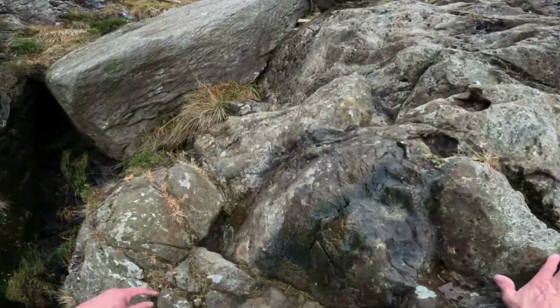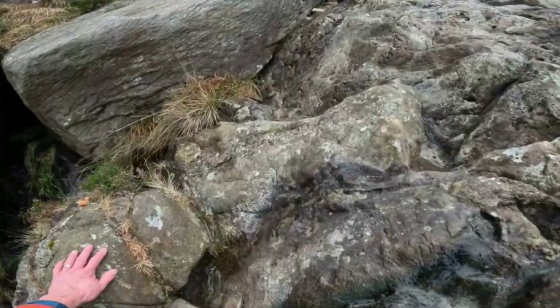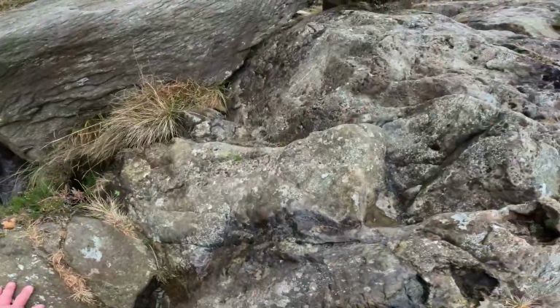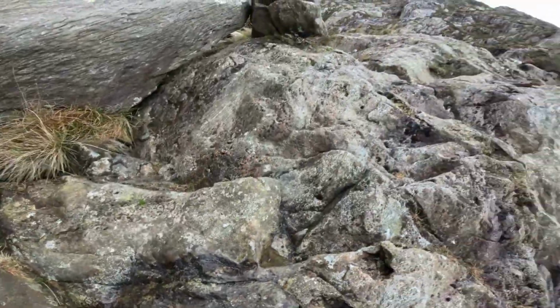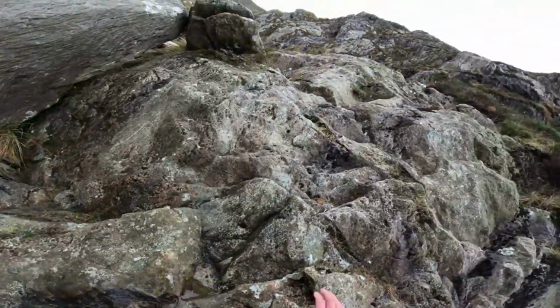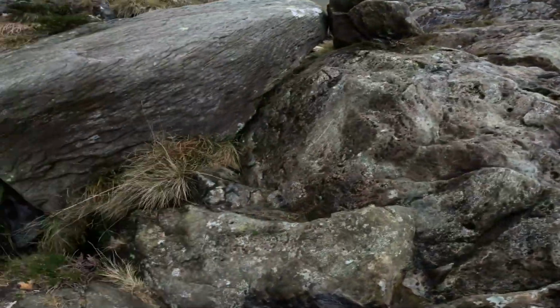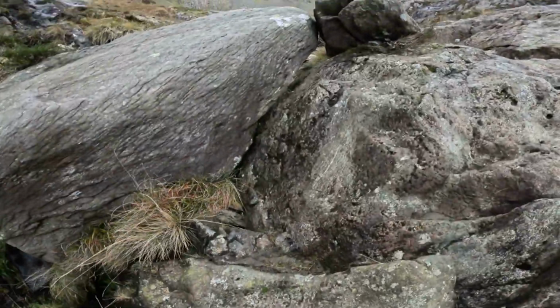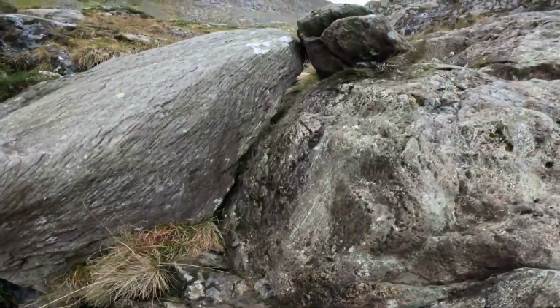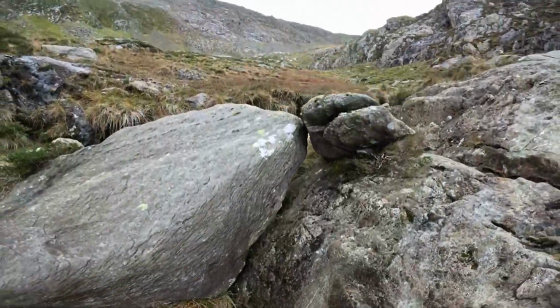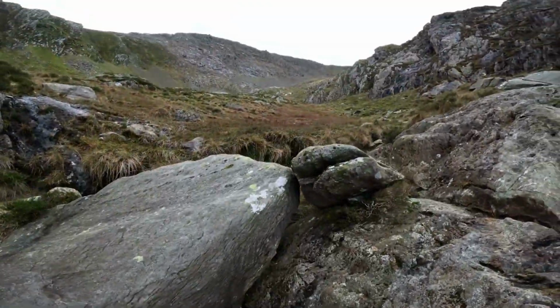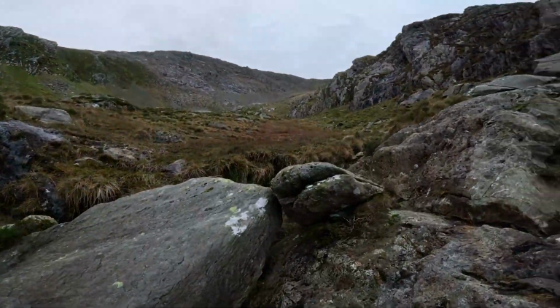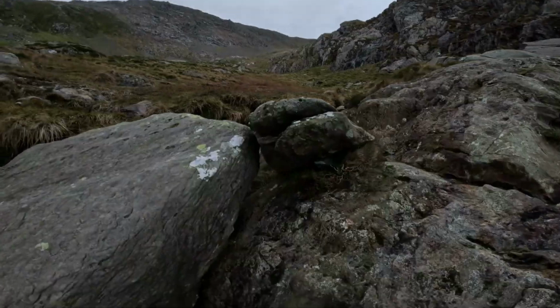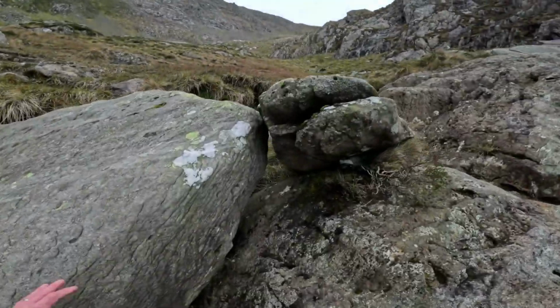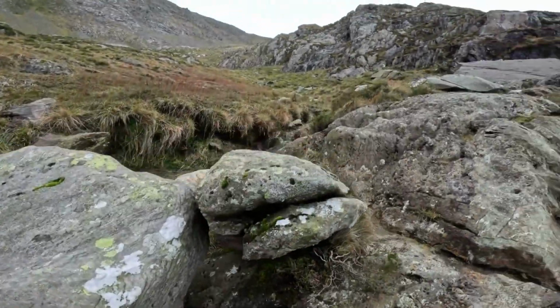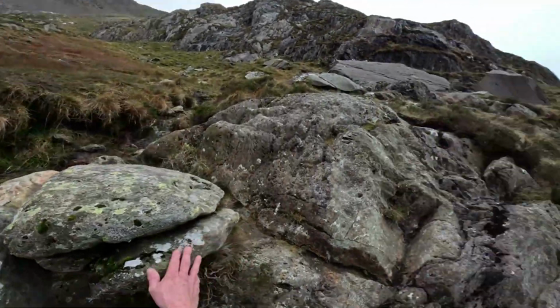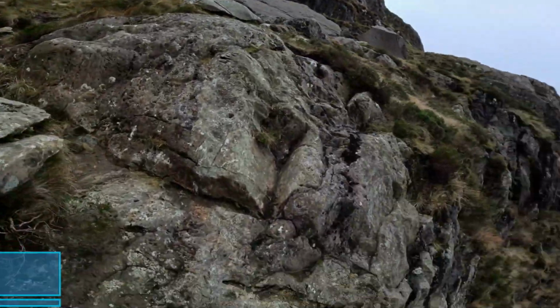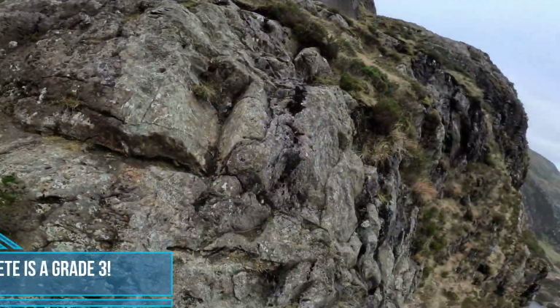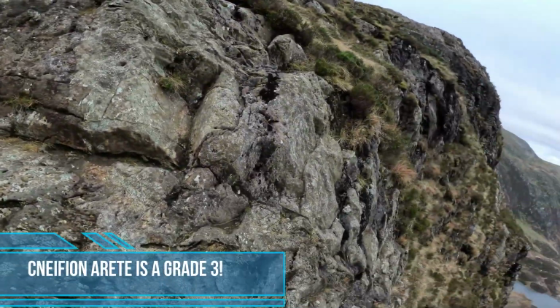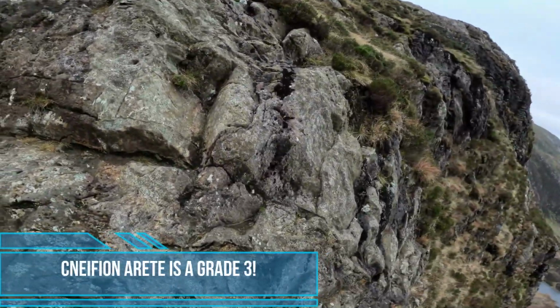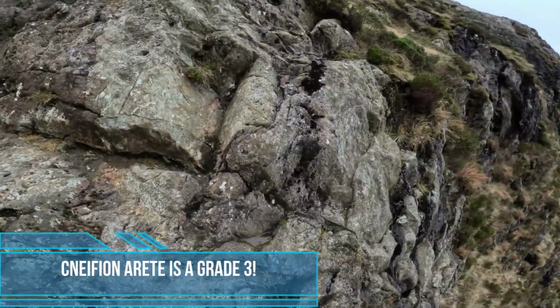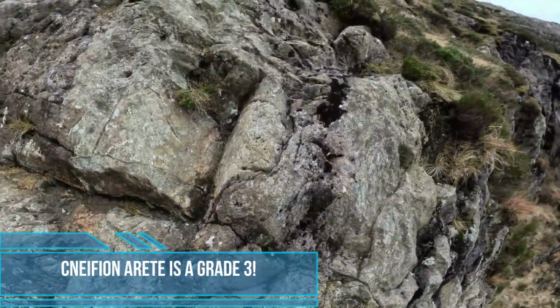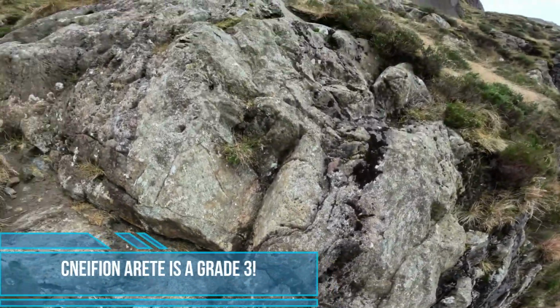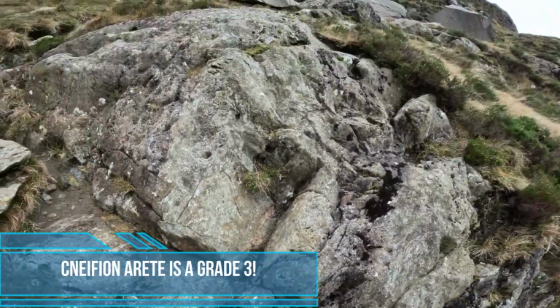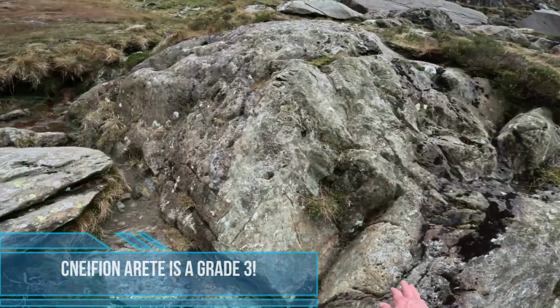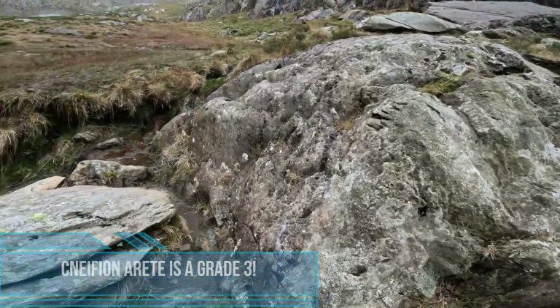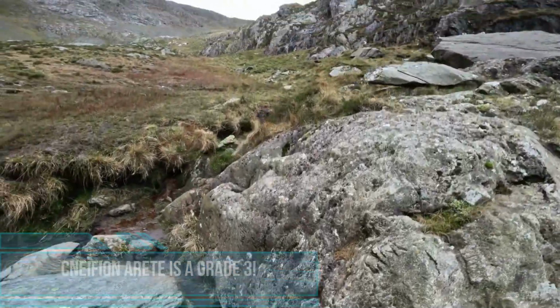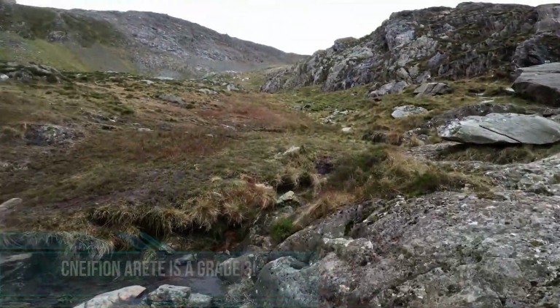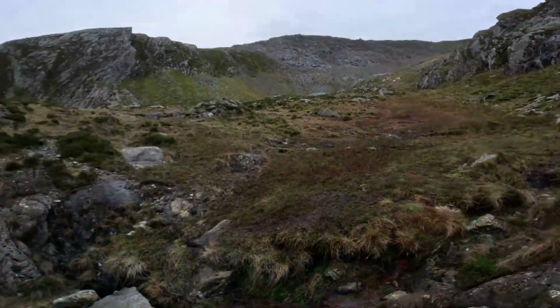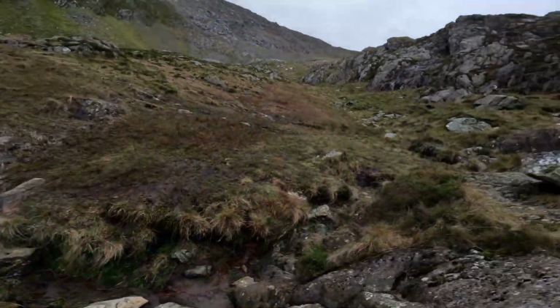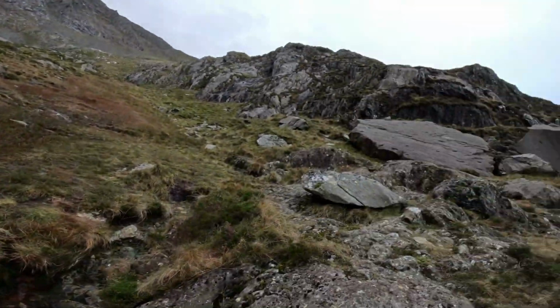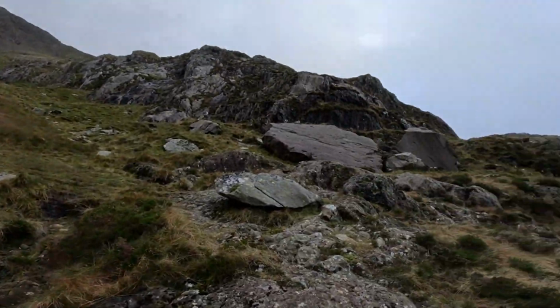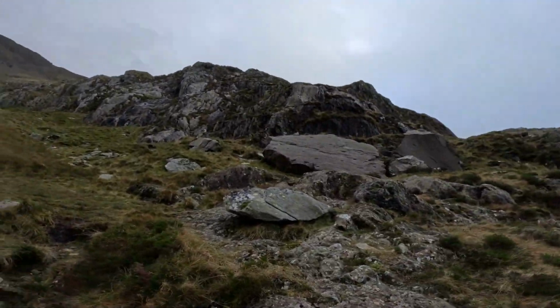Finally, coming out of the gully, you get an excellent view of Canavian Aram. All in all, Senior Scully is a great scramble.